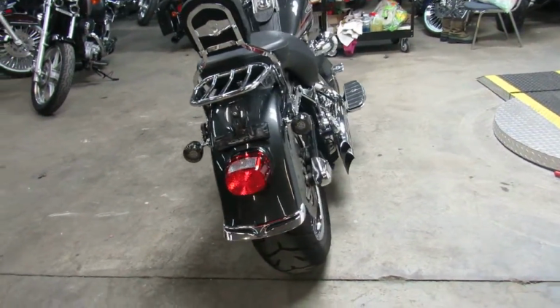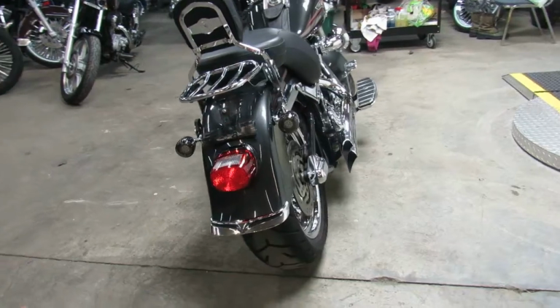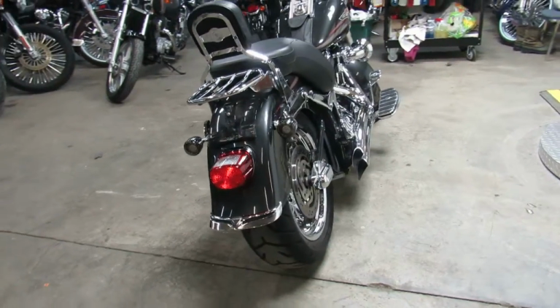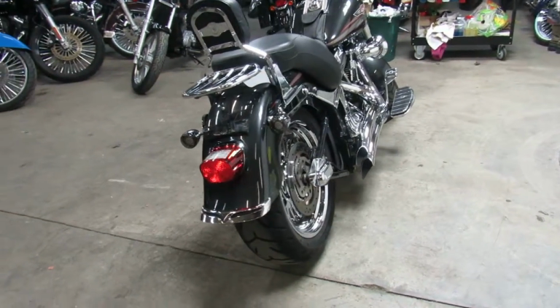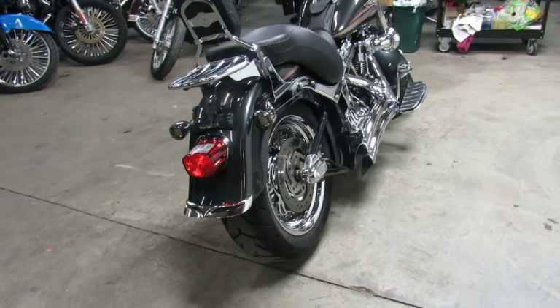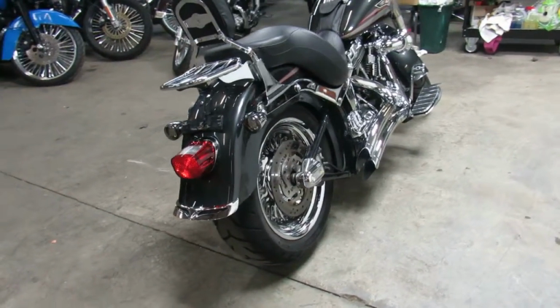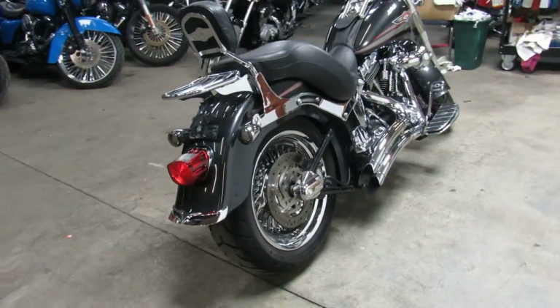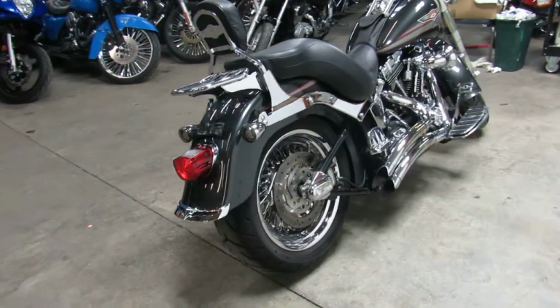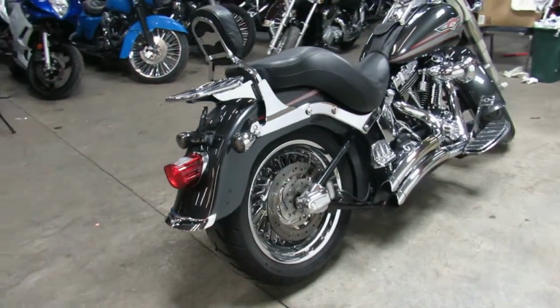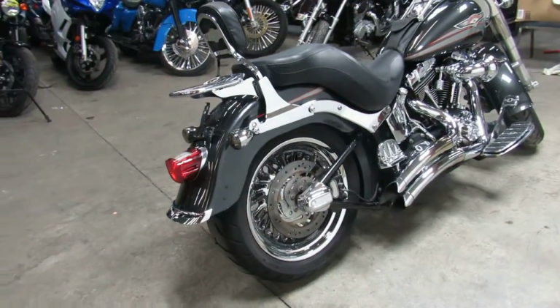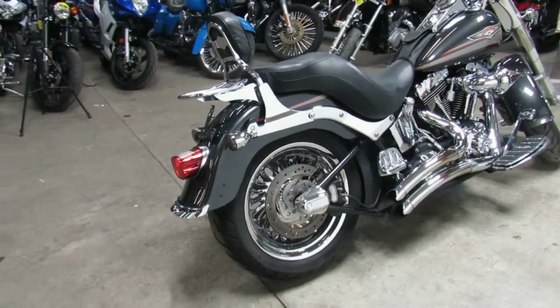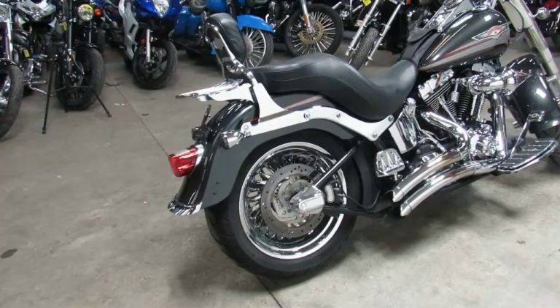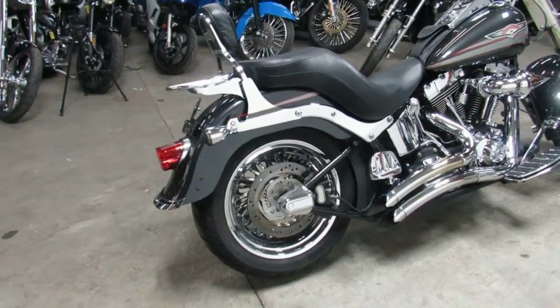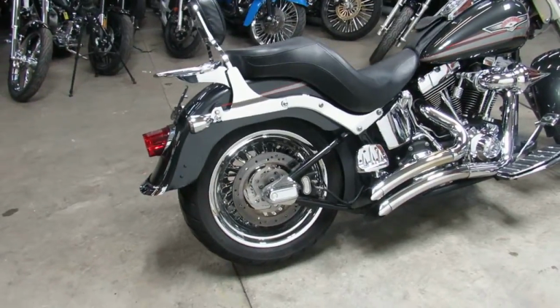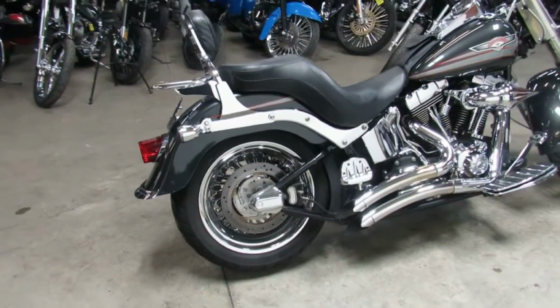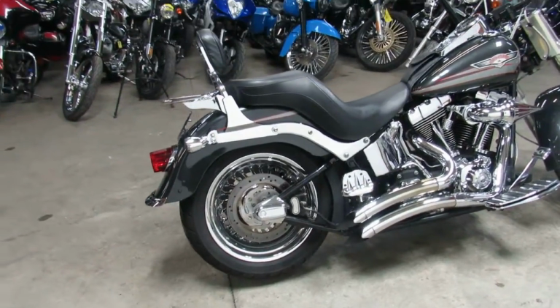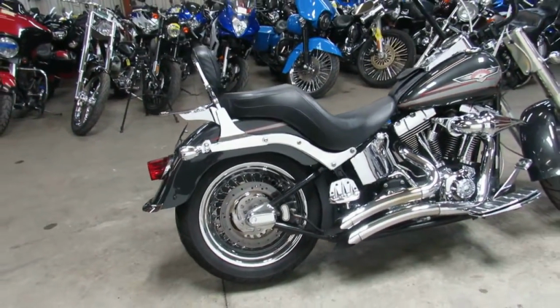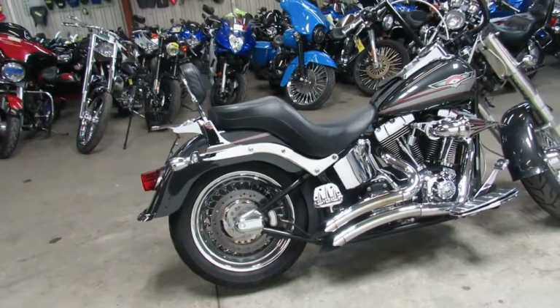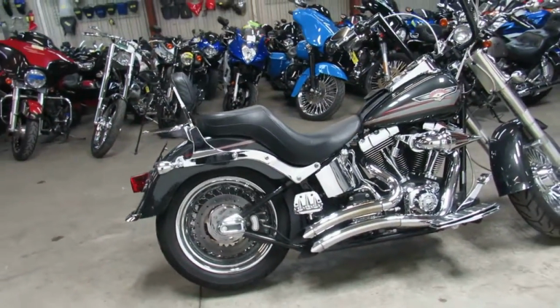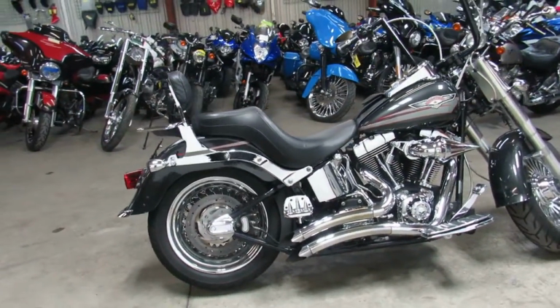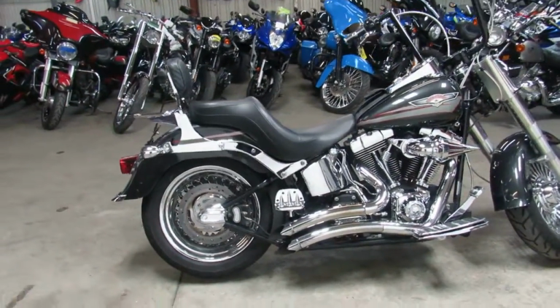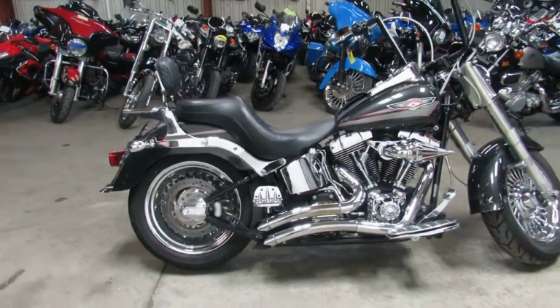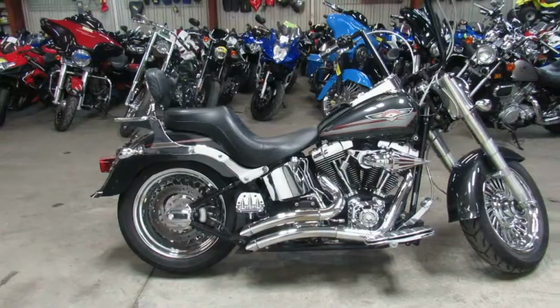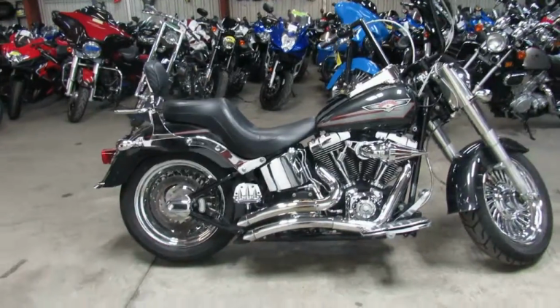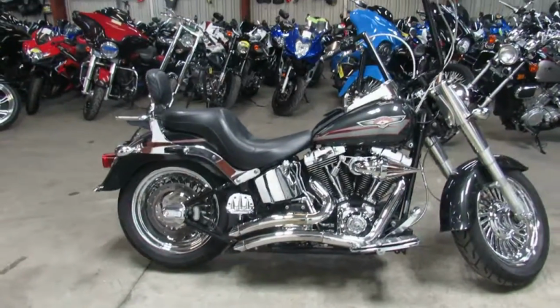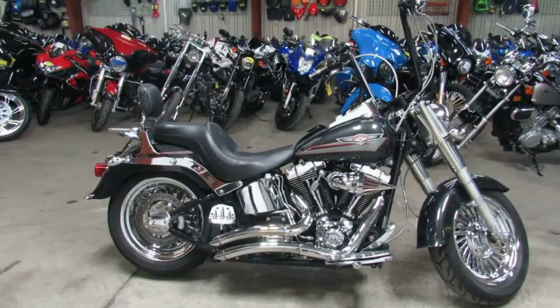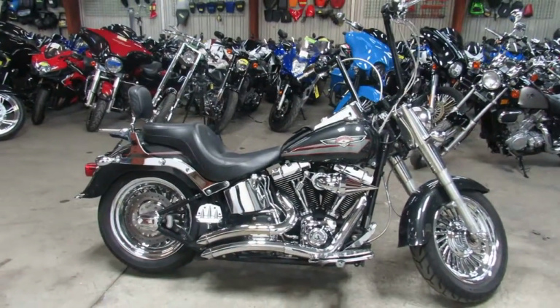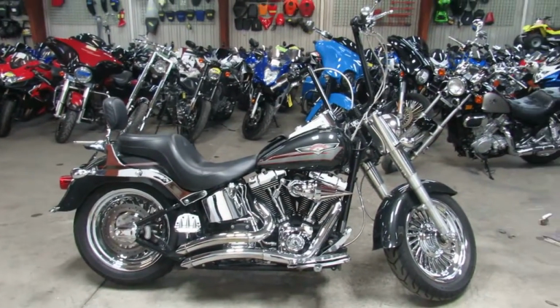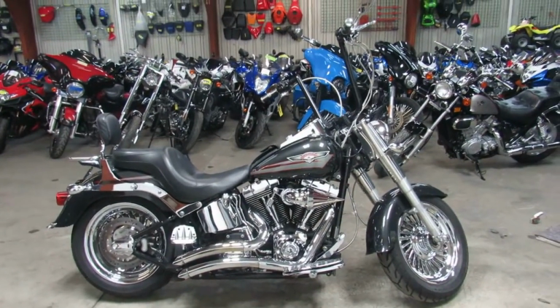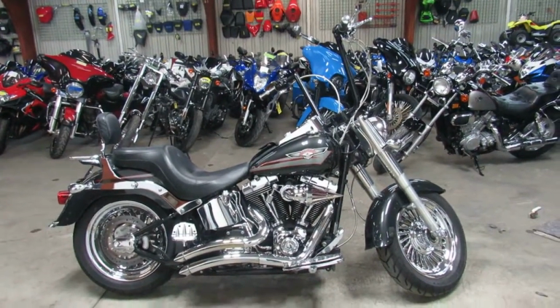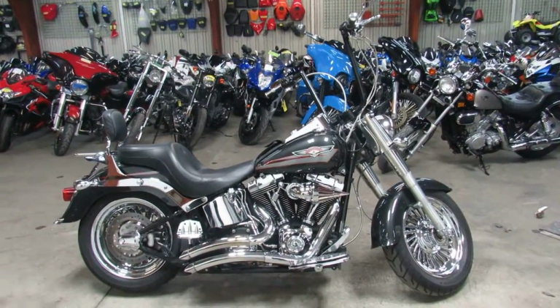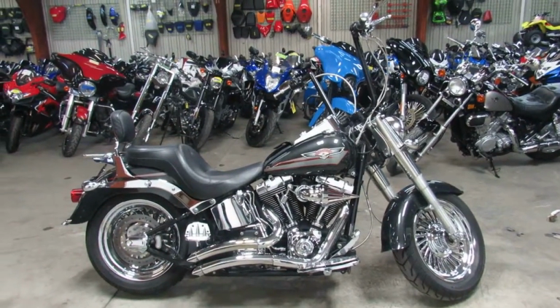Big money was spent to build this bike. You can own it for $89.99 — that's a 2008 Fatboy with all the goodies — $89.99 at Approval Power Sports. Give us a call: 810-648-9500.